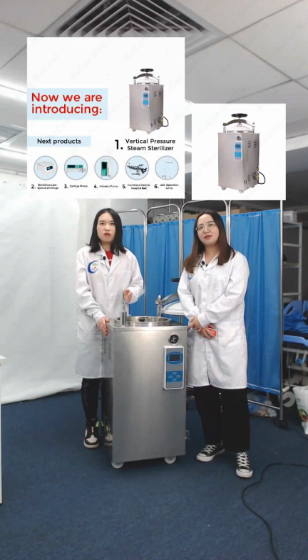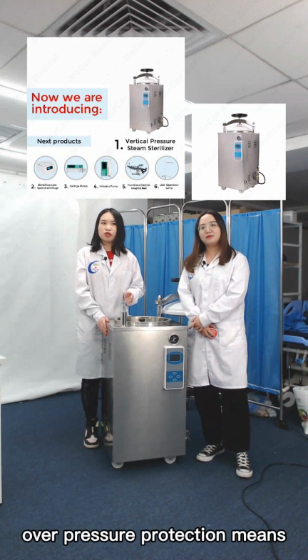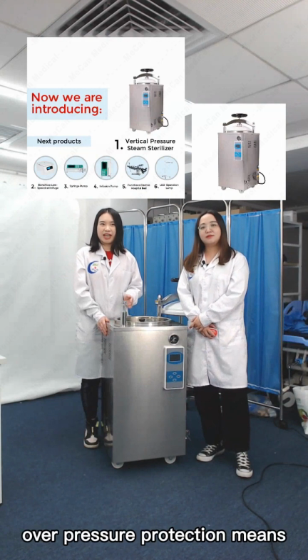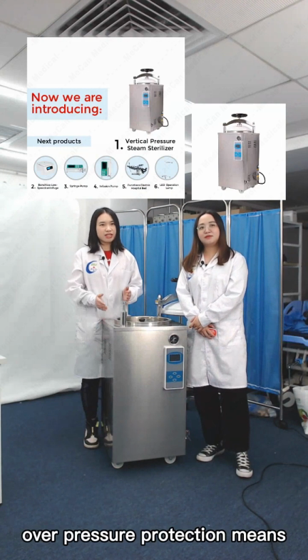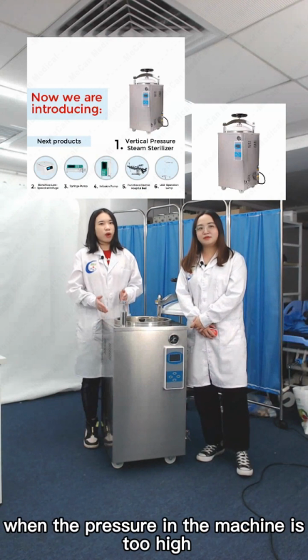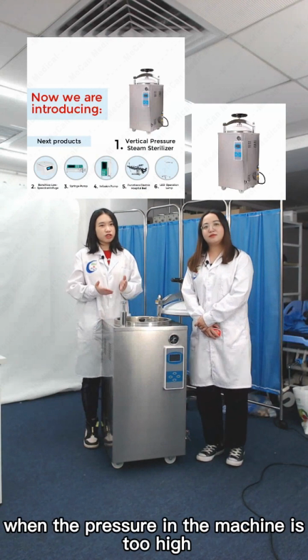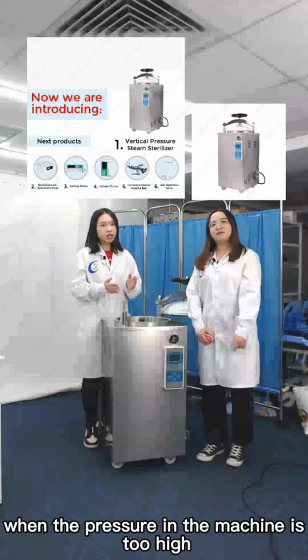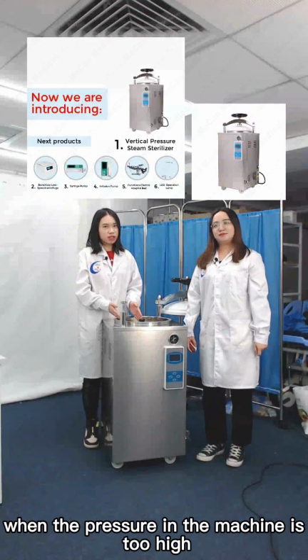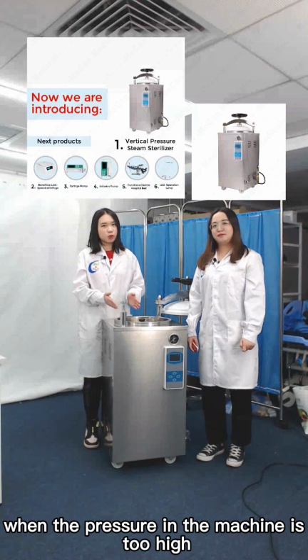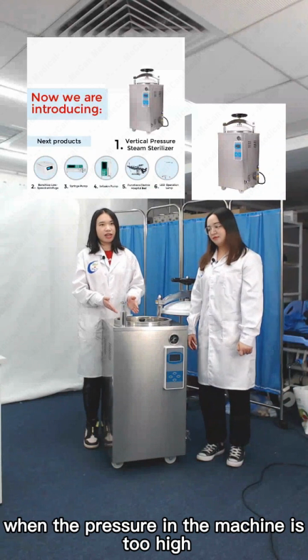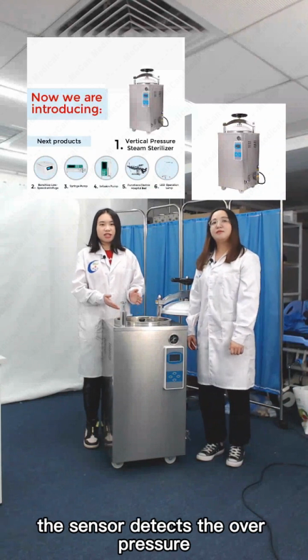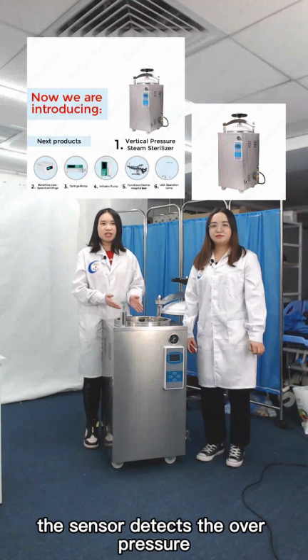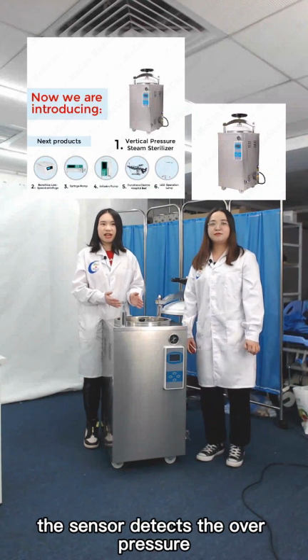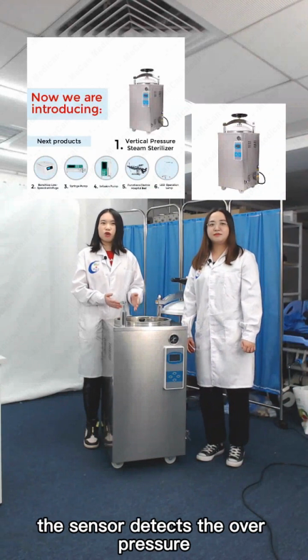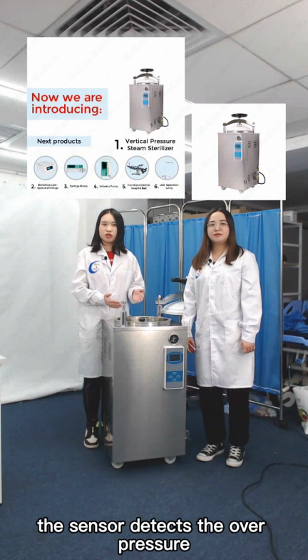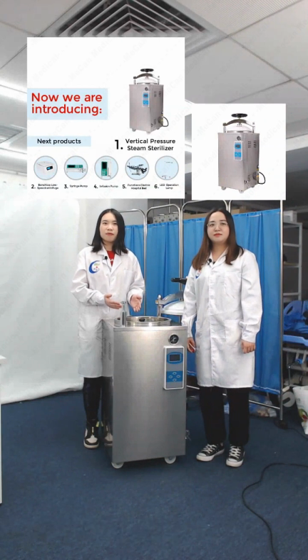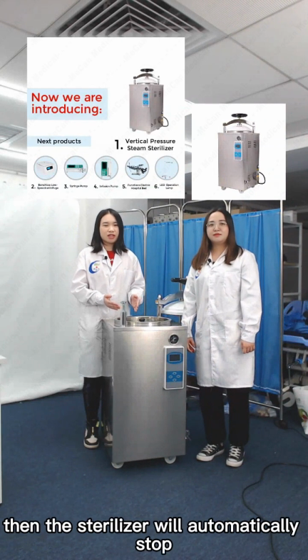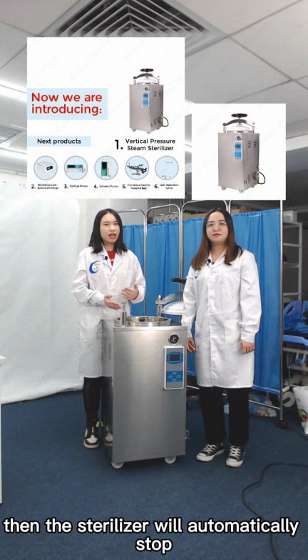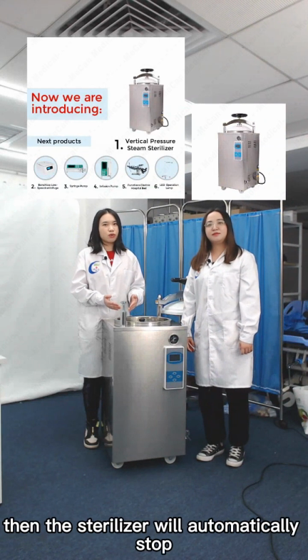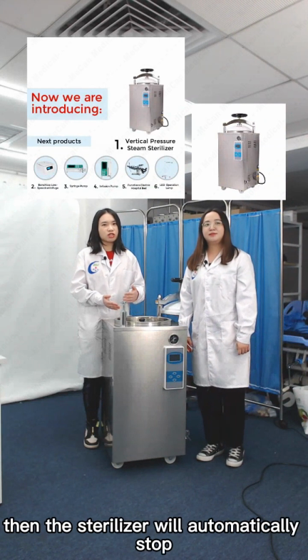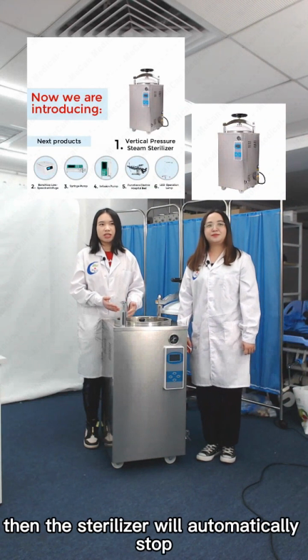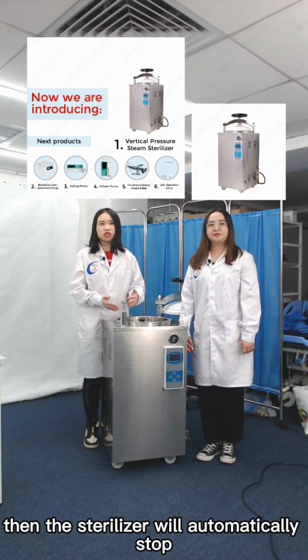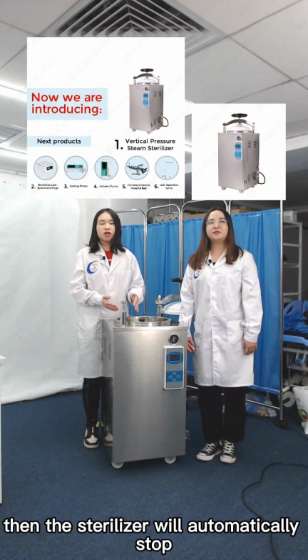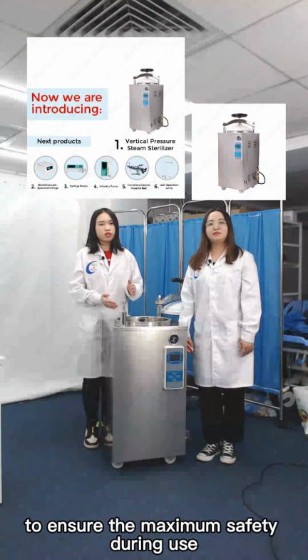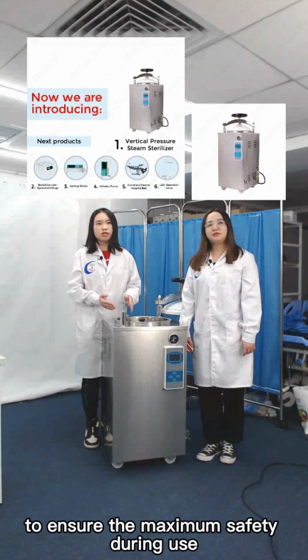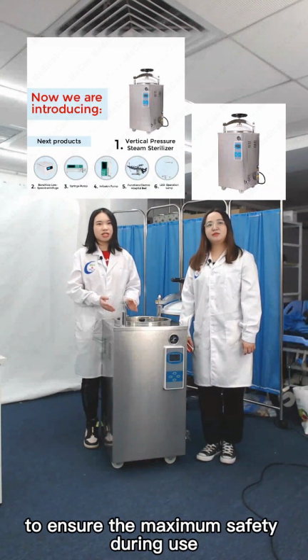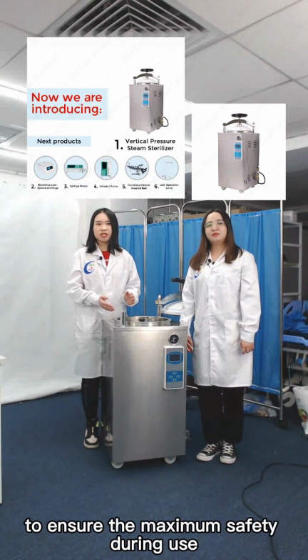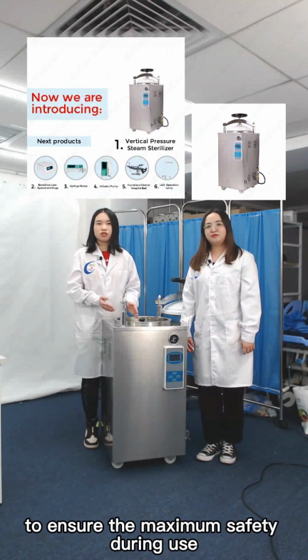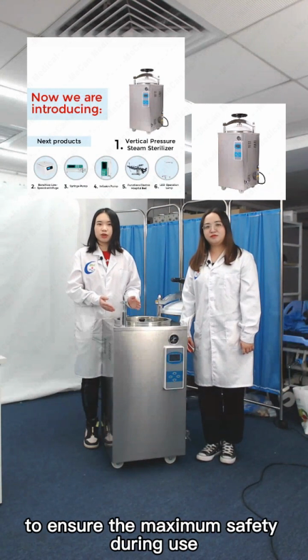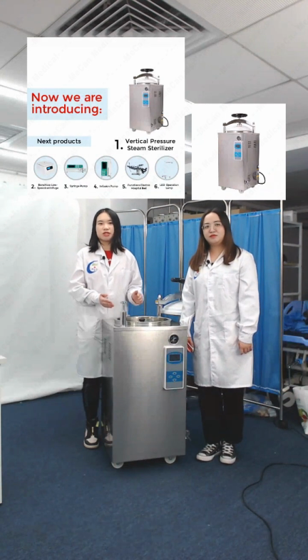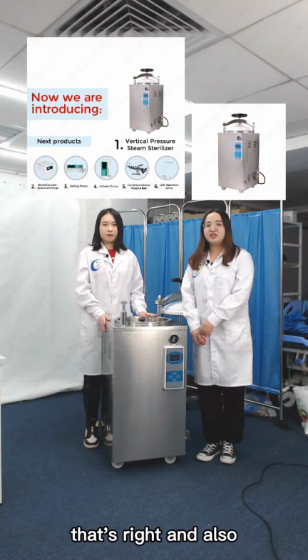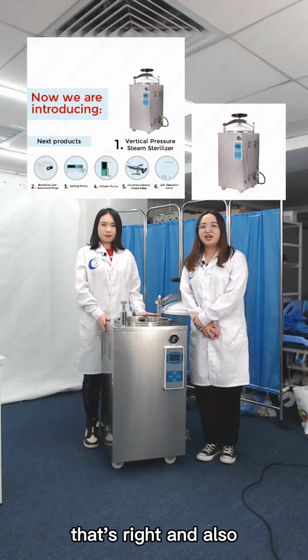Over-pressure protection means when the pressure in the machine is too high, the sensor detects the over-pressure and the sterilizer will automatically stop, ensuring maximum safety during use.